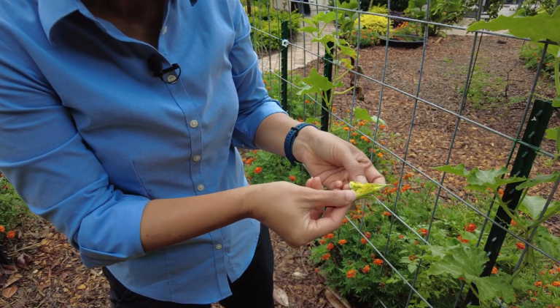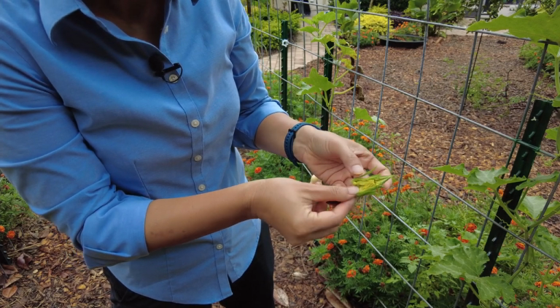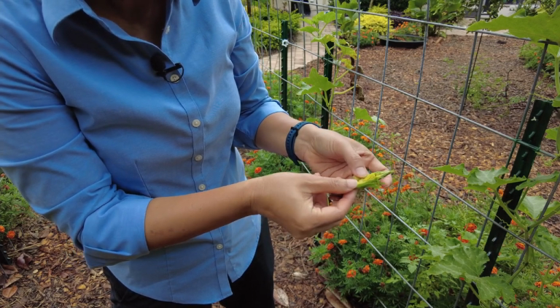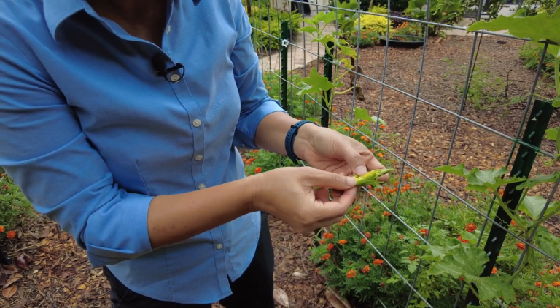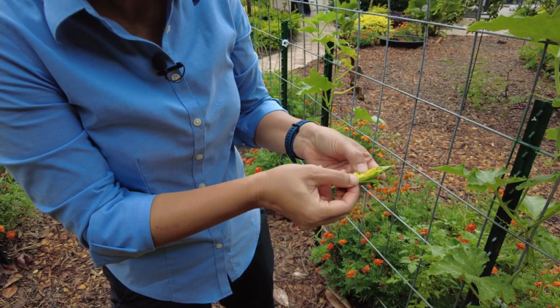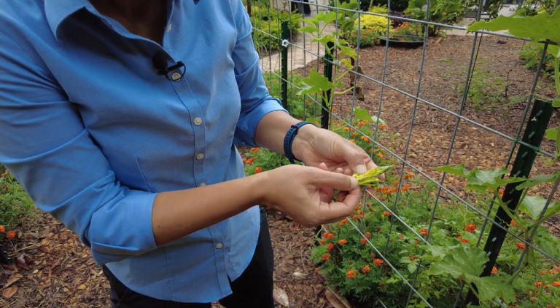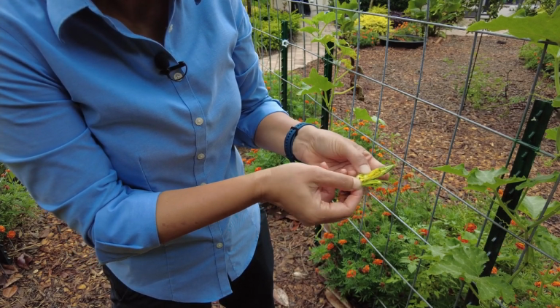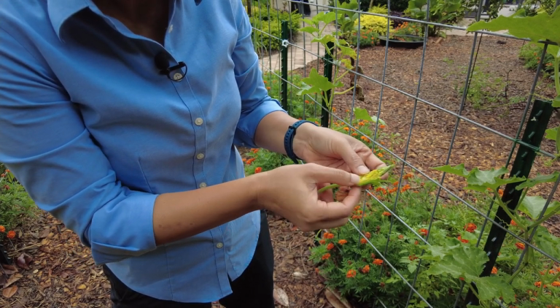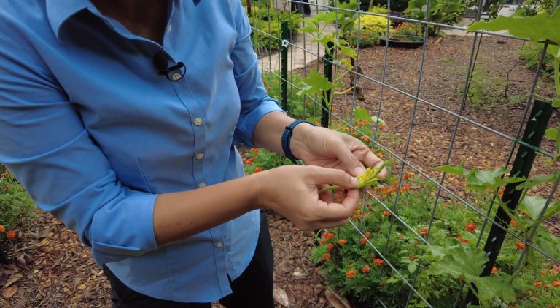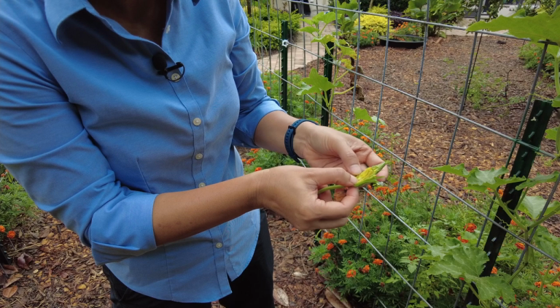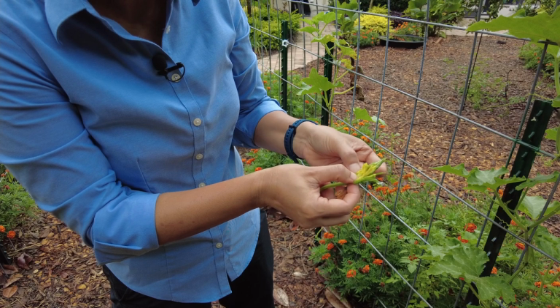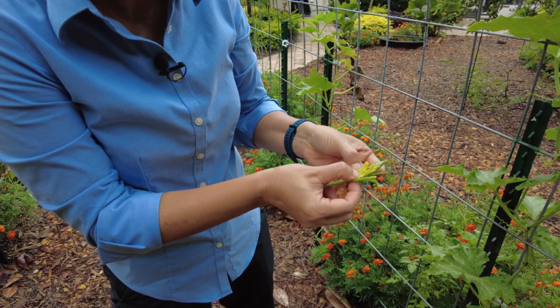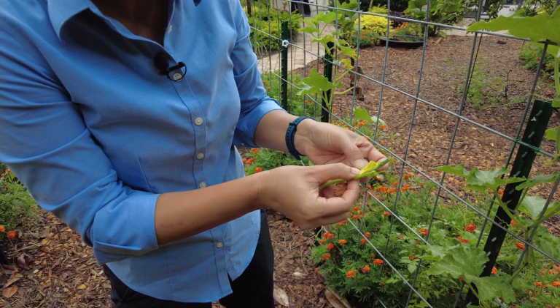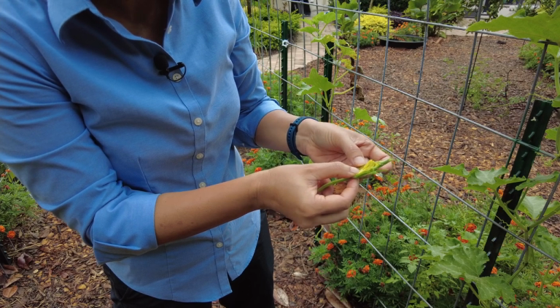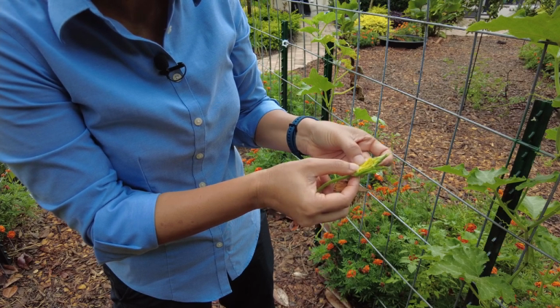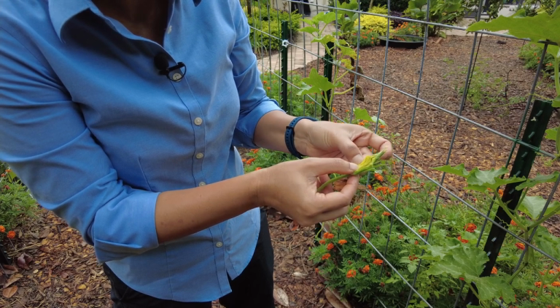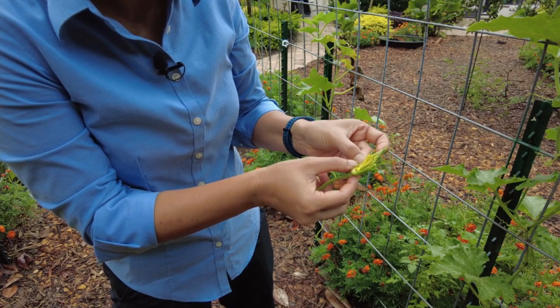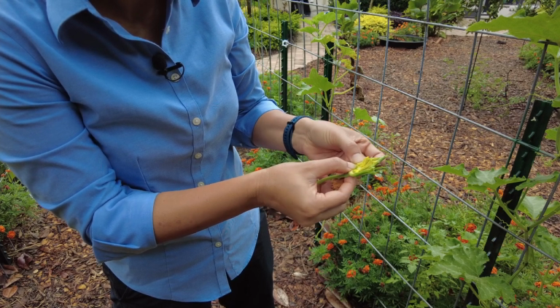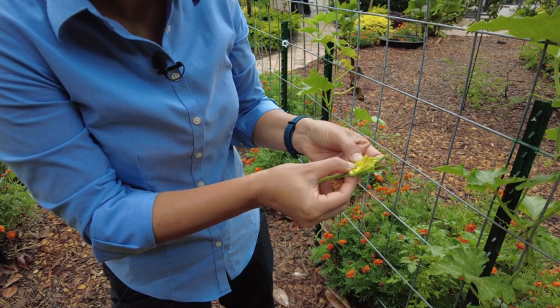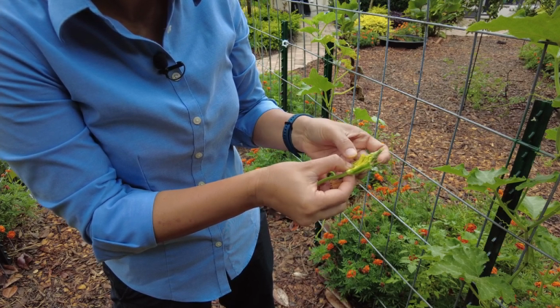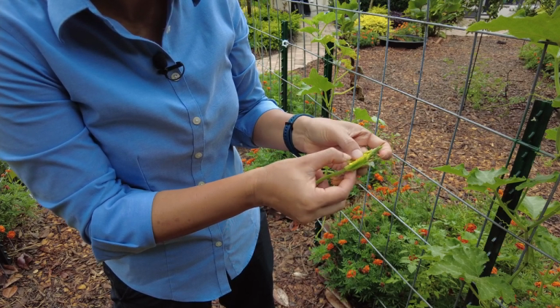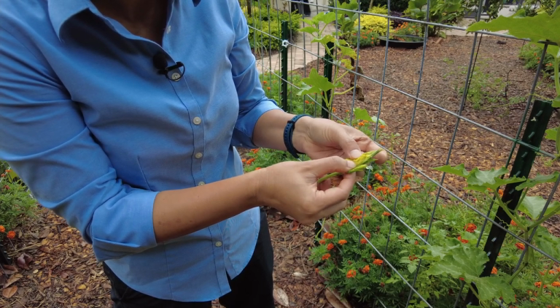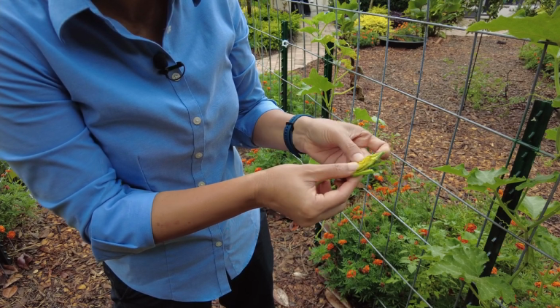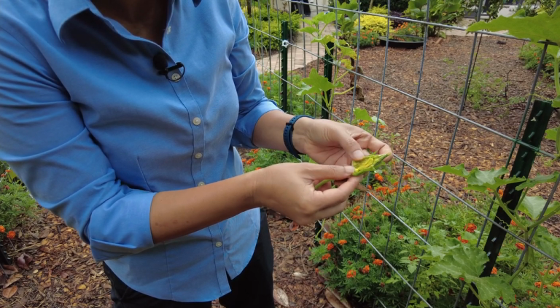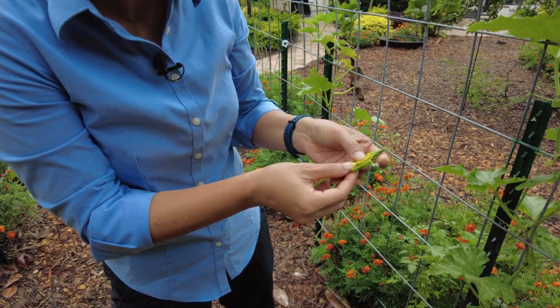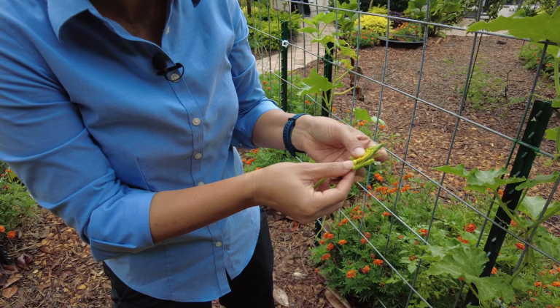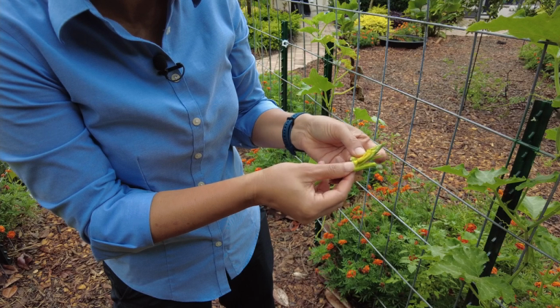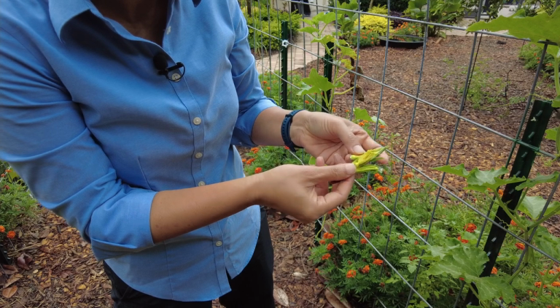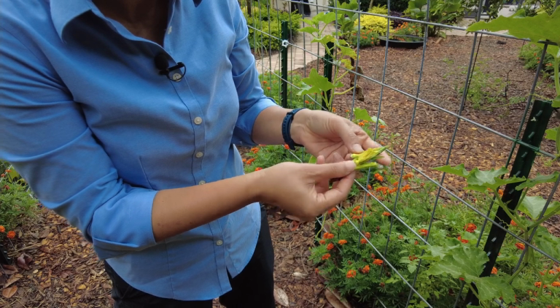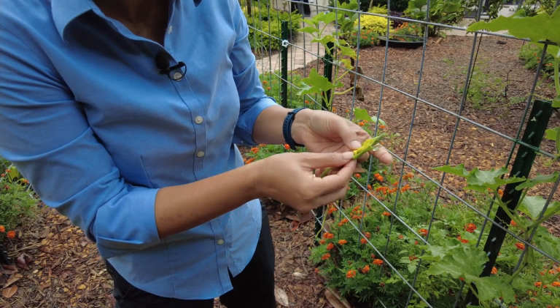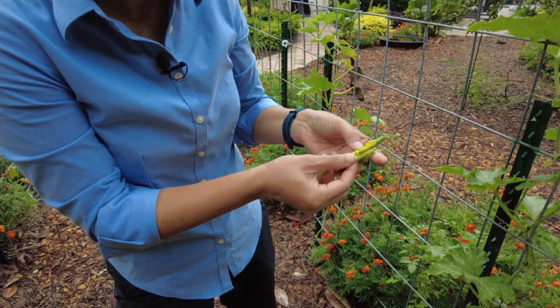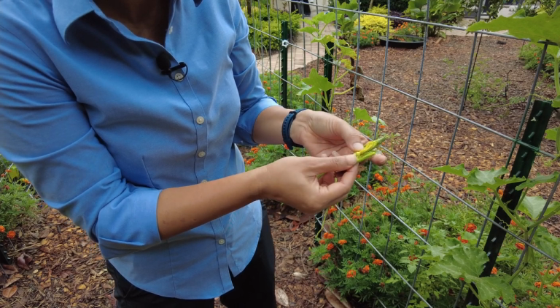As a side note, the blossoms of the Seminole pumpkins — and actually all pumpkins — are edible. You can eat them raw, put them in soups, or deep fry them.